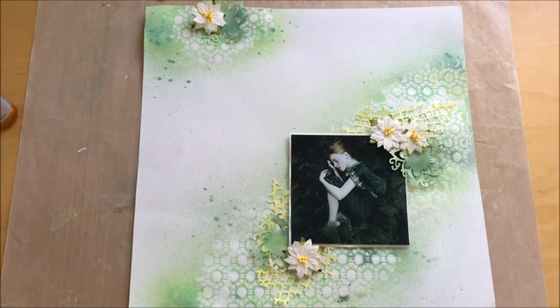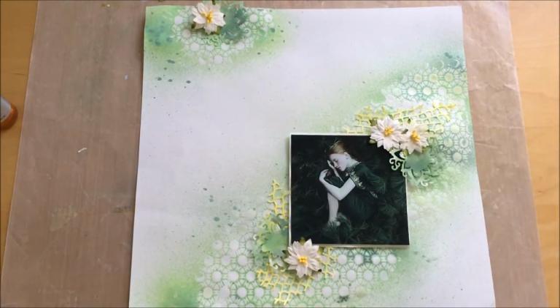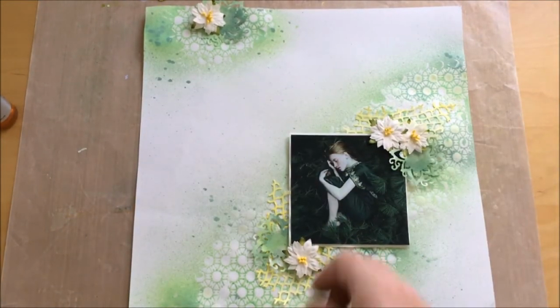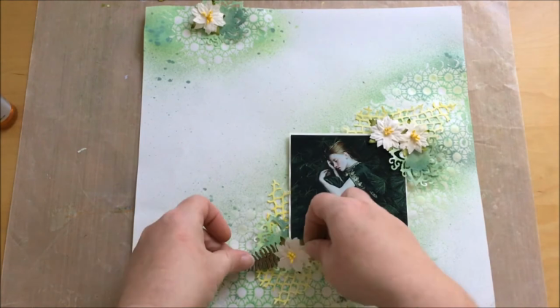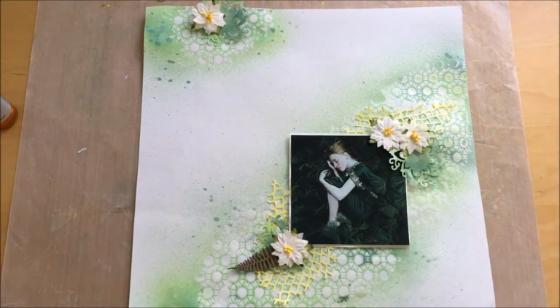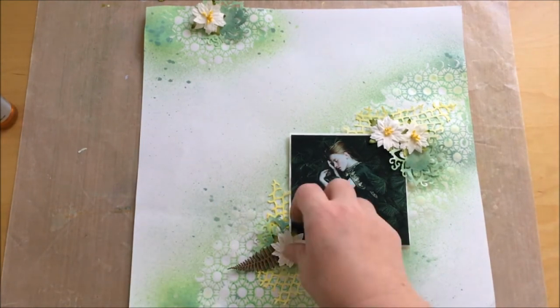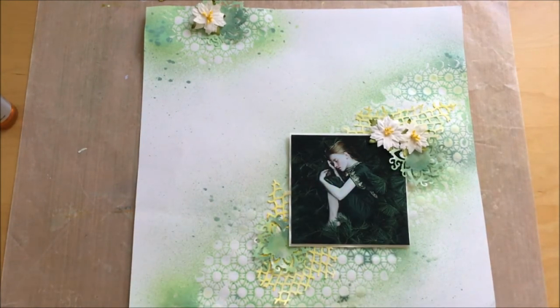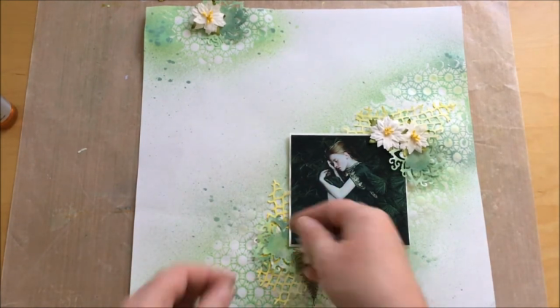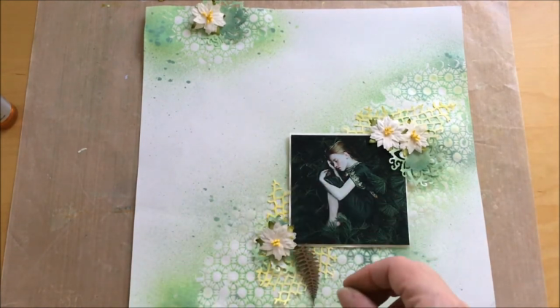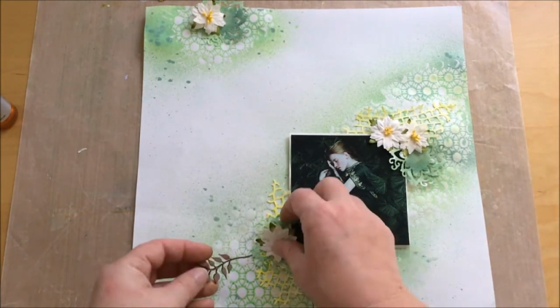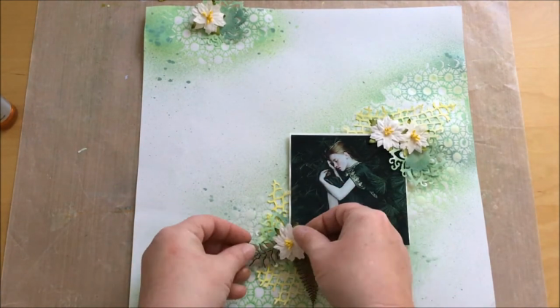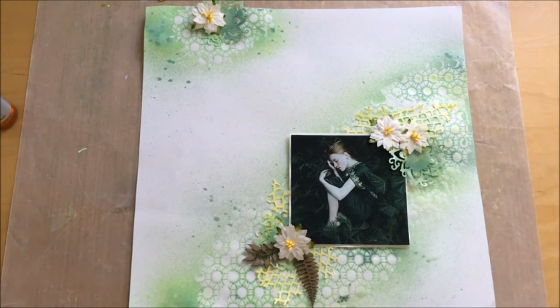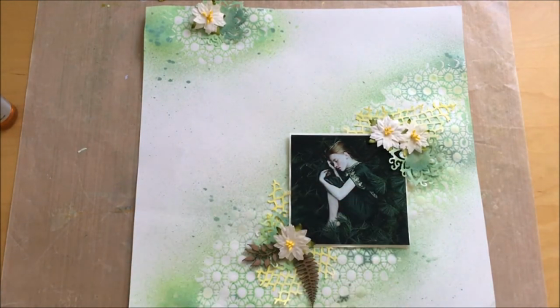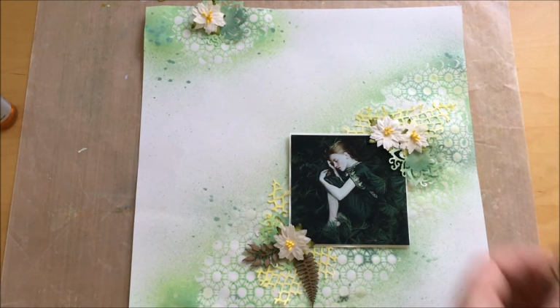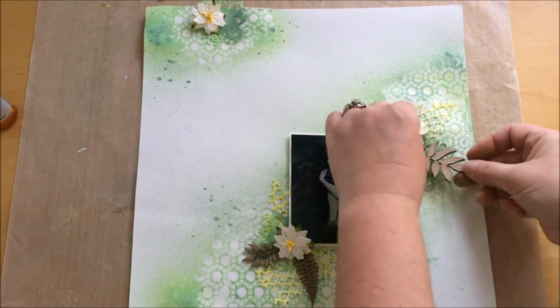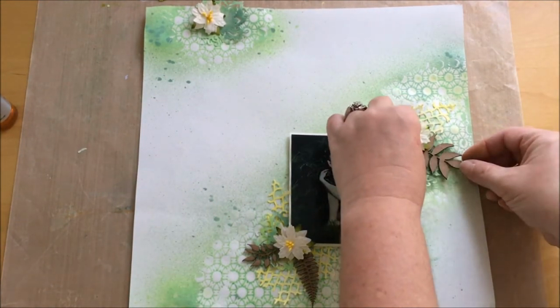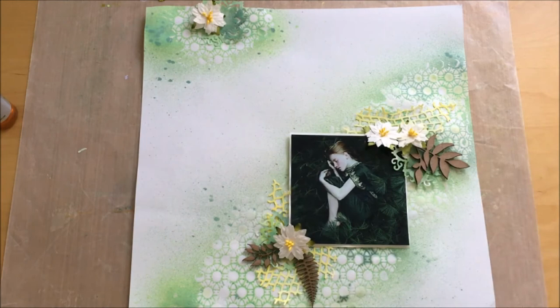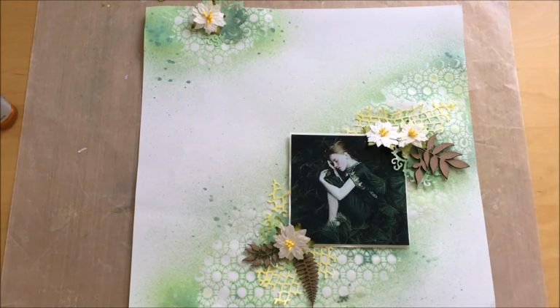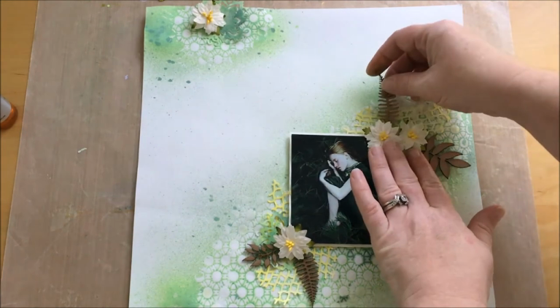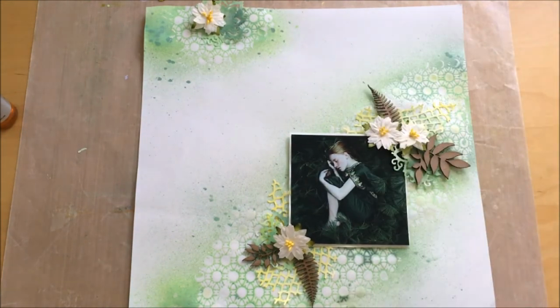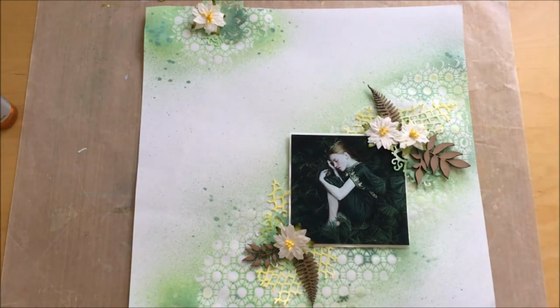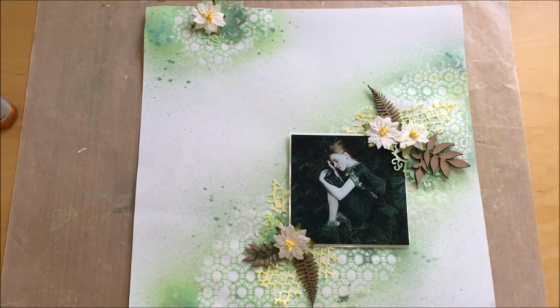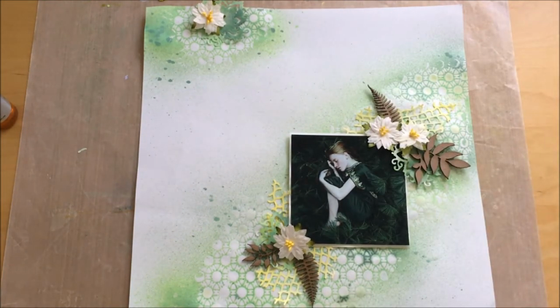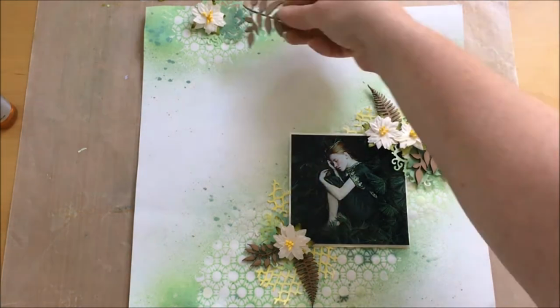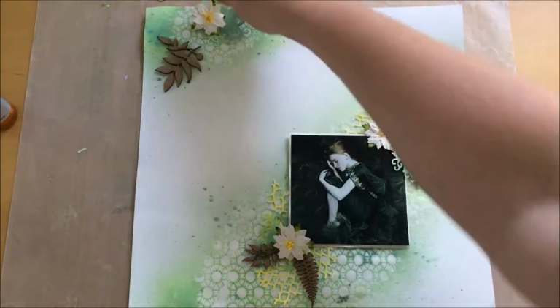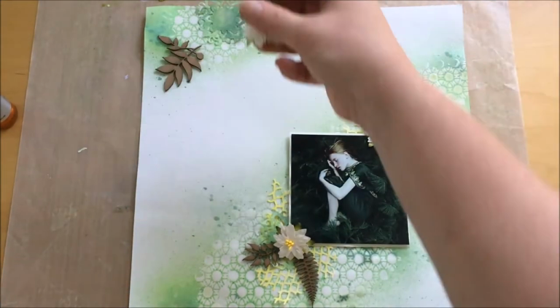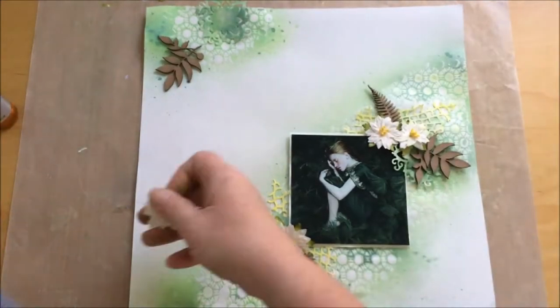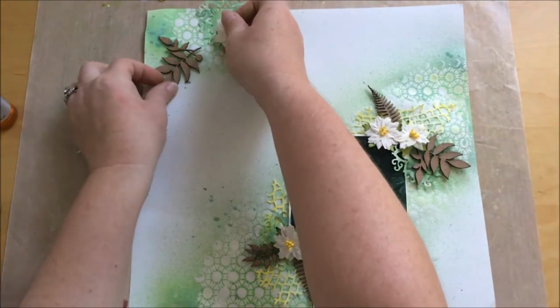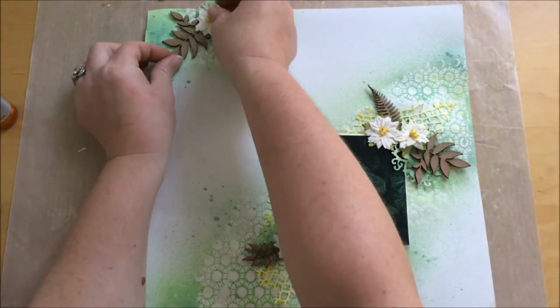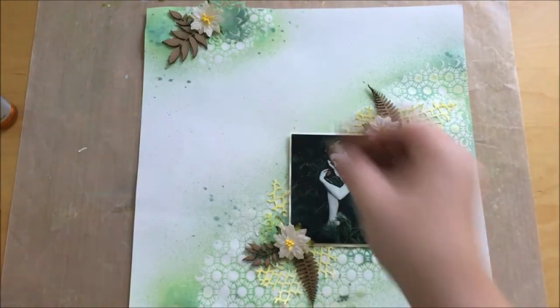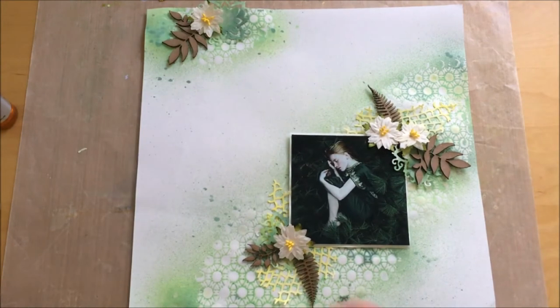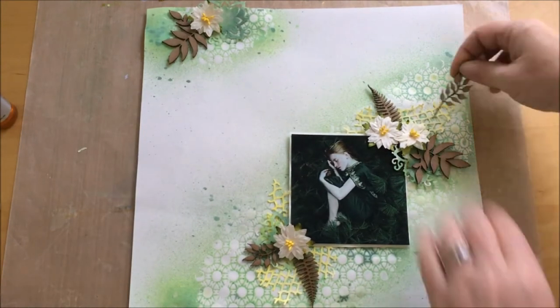This two-tone layout was missing something, so I used raw chipboard cut to add a little dimension to the layout — and it was perfect, just raw chipboard.